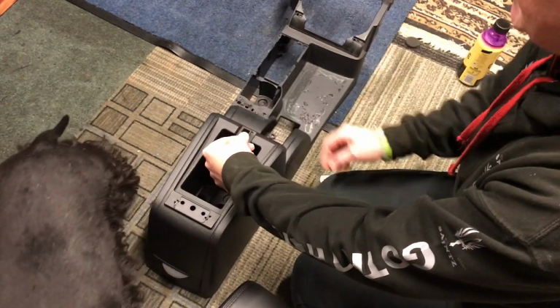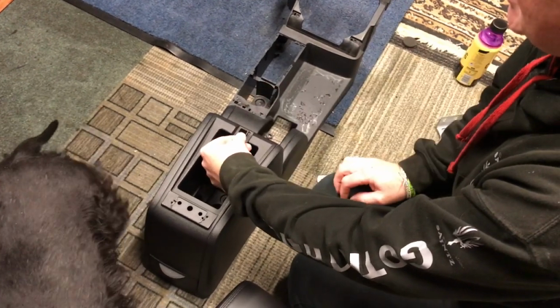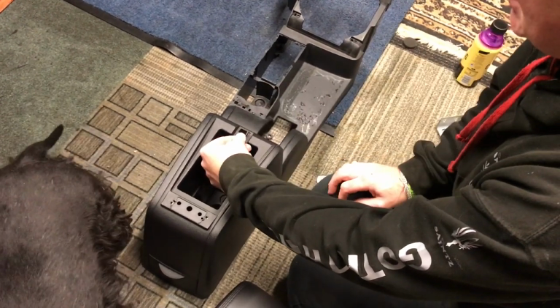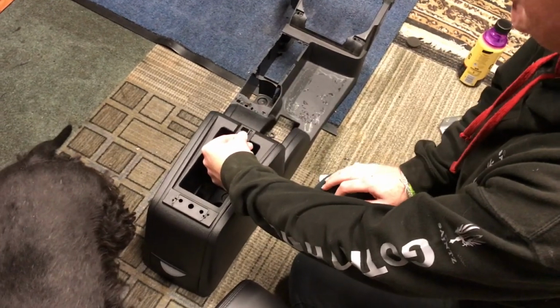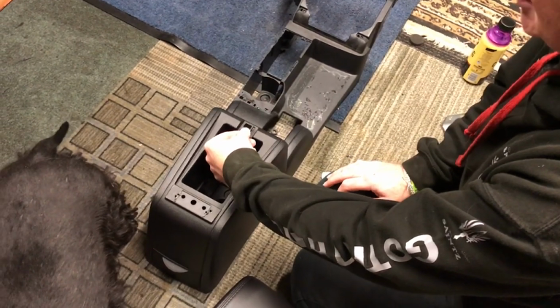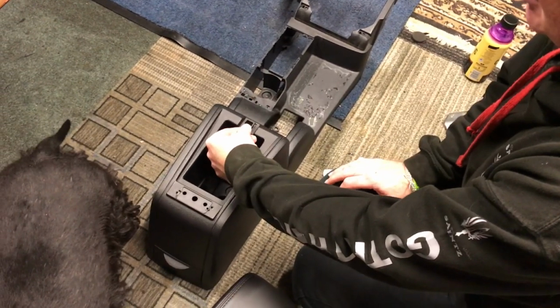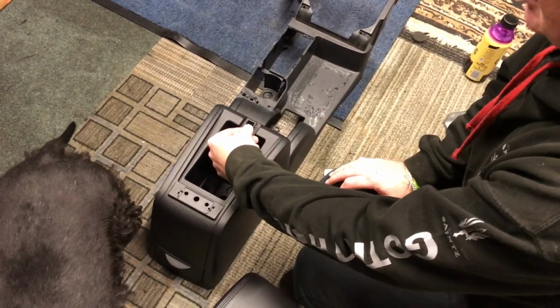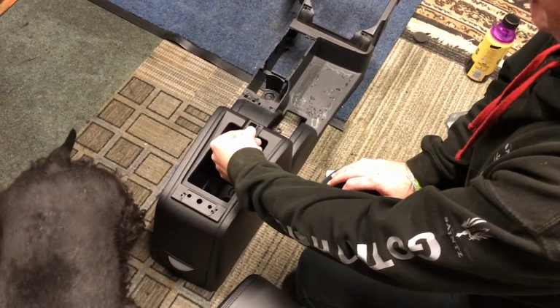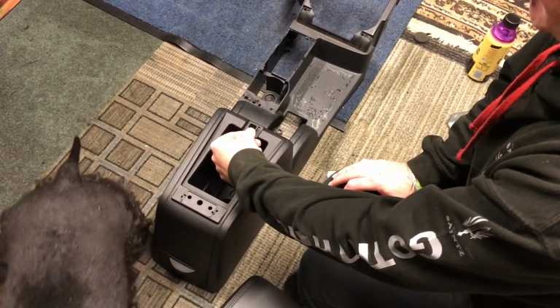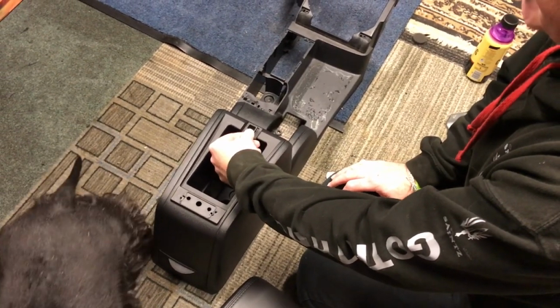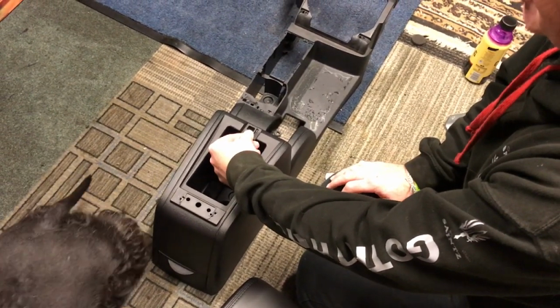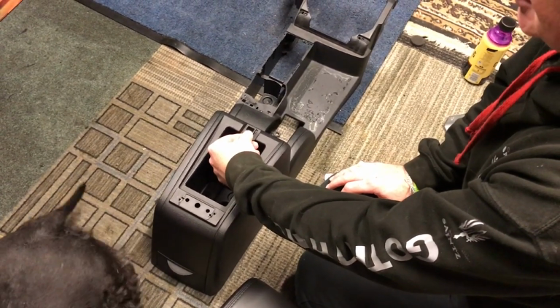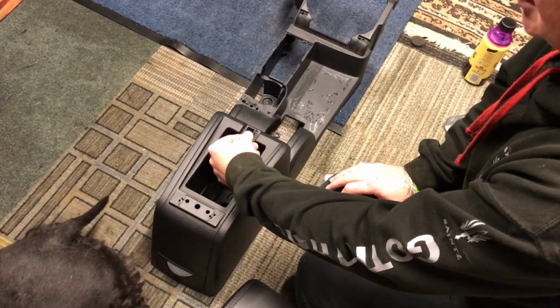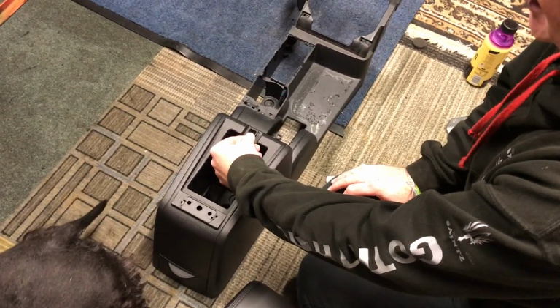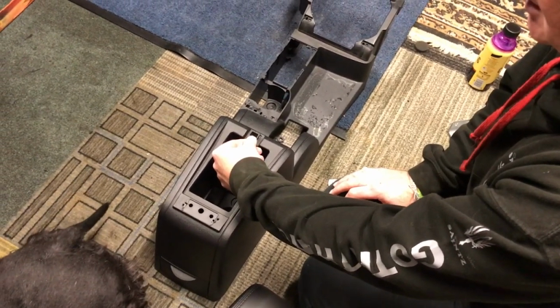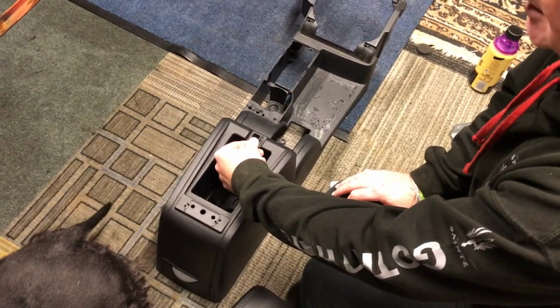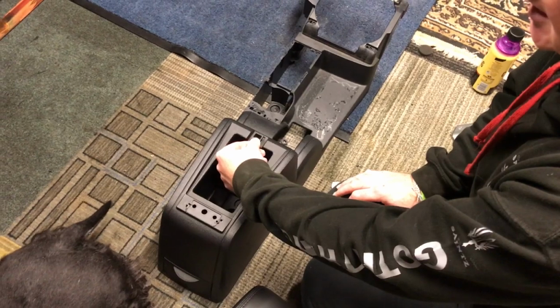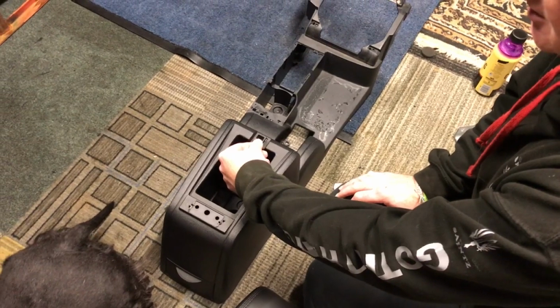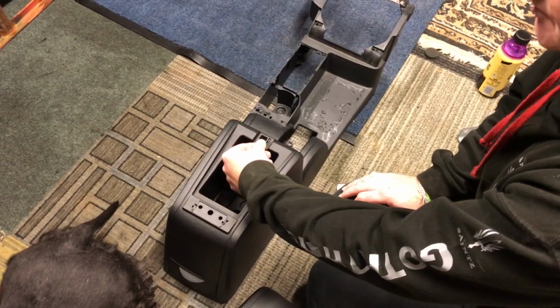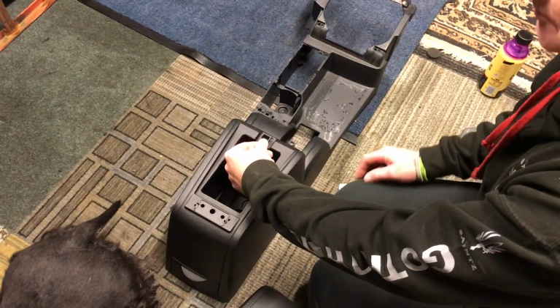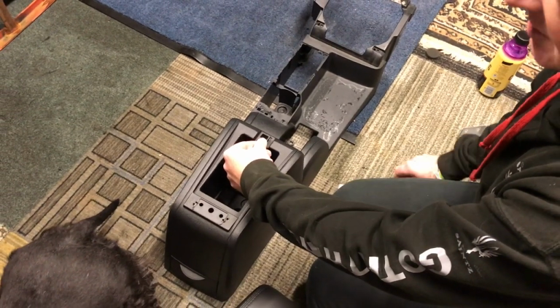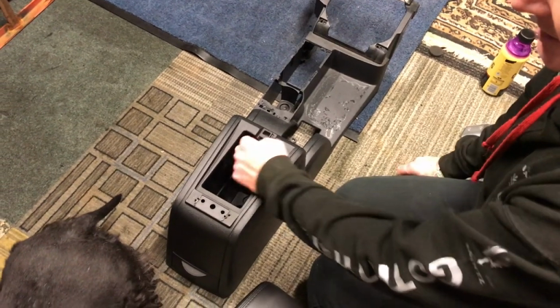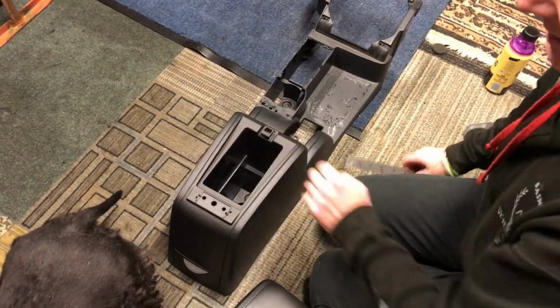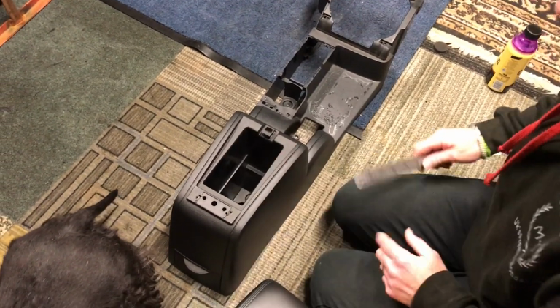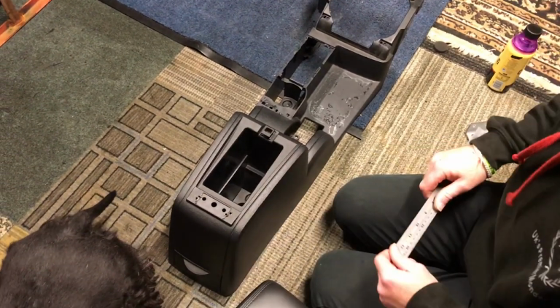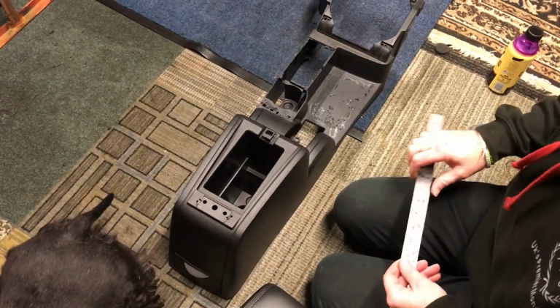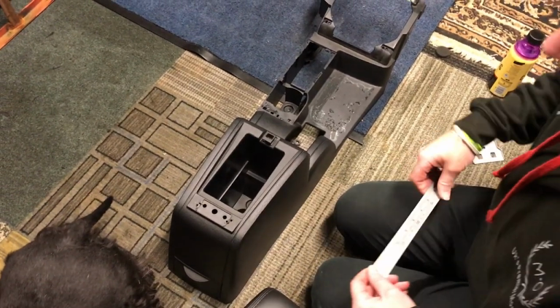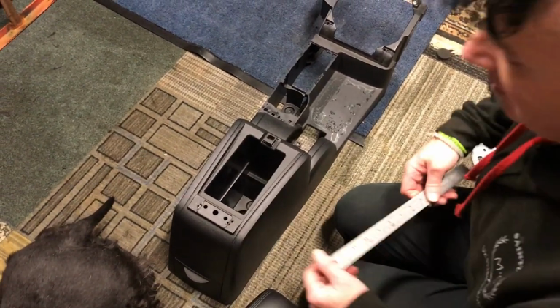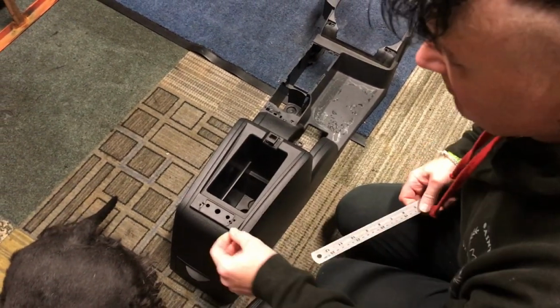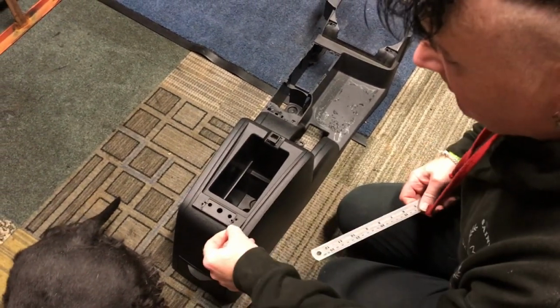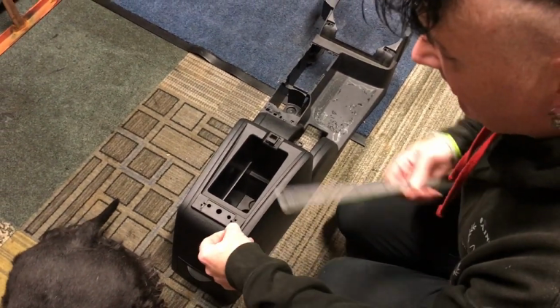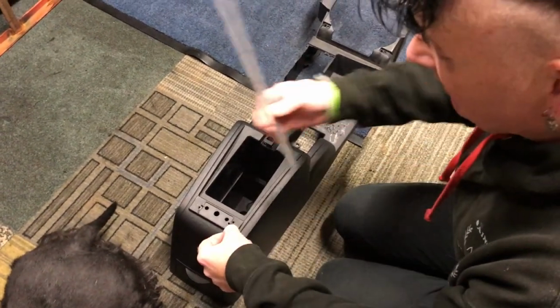That's been in there now a good year. It moves a bit, but it doesn't come out, and it means that it locks solidly. Then you need to drill holes in the back here.